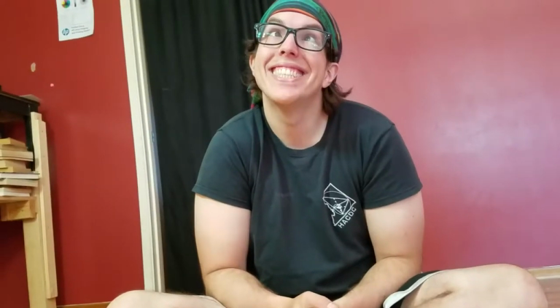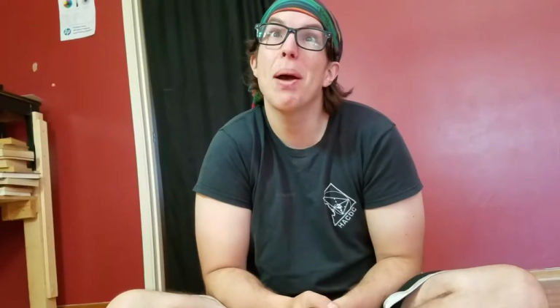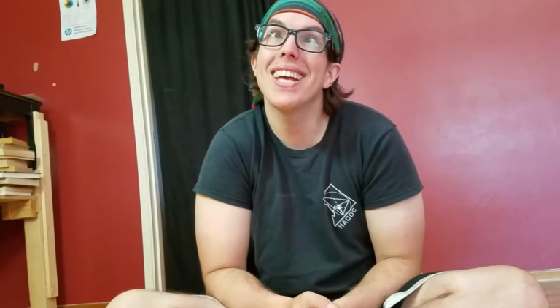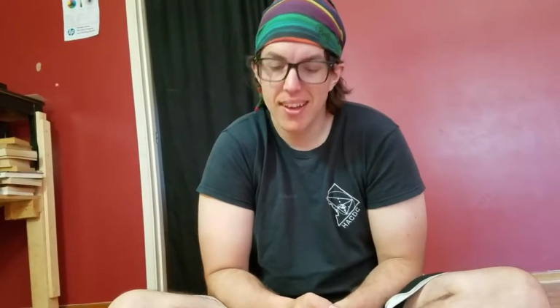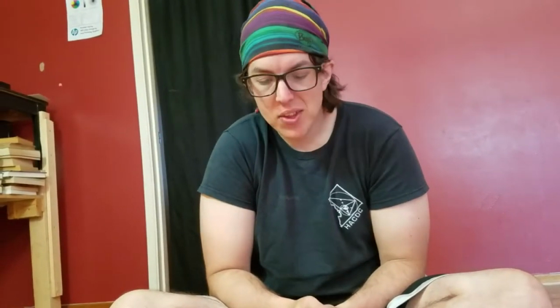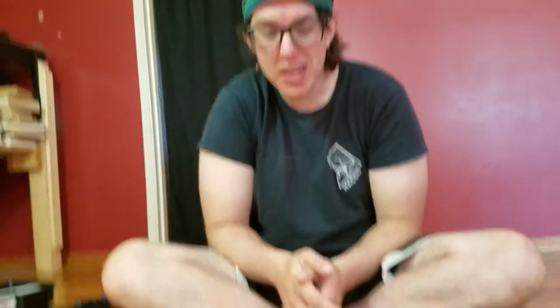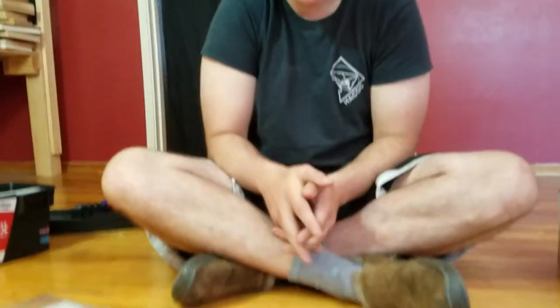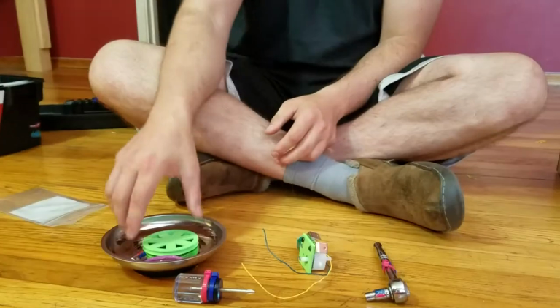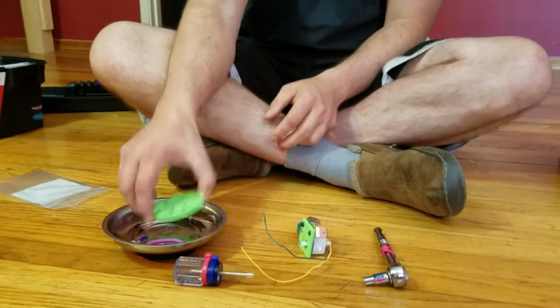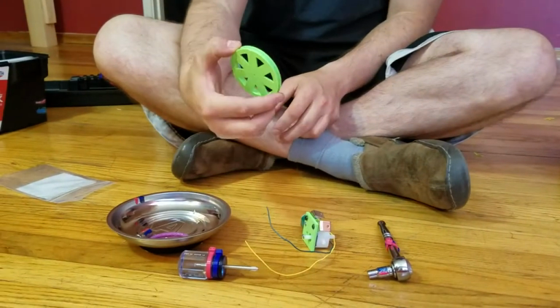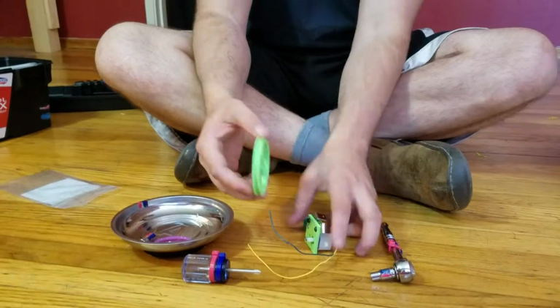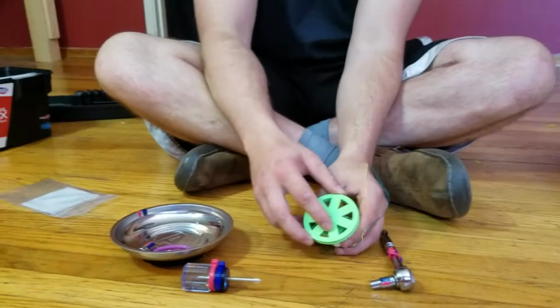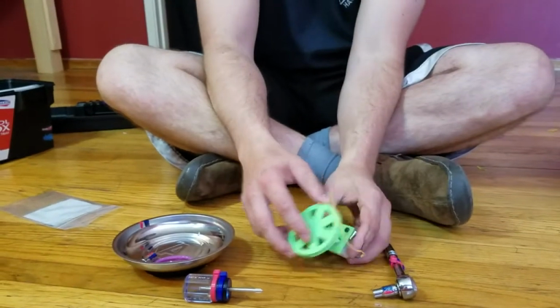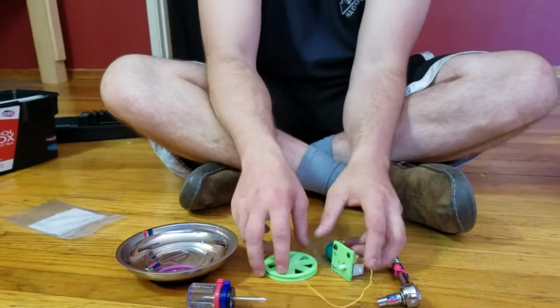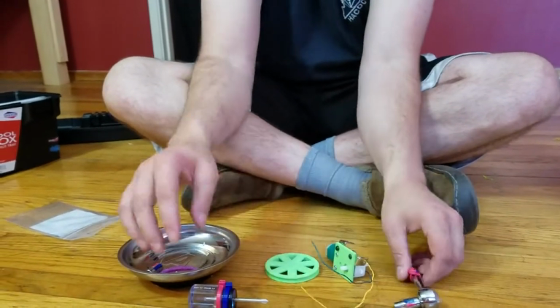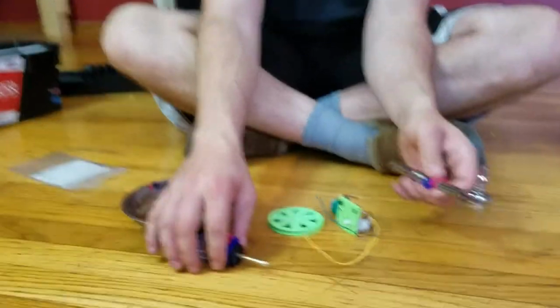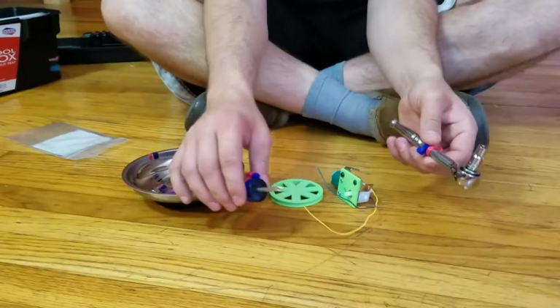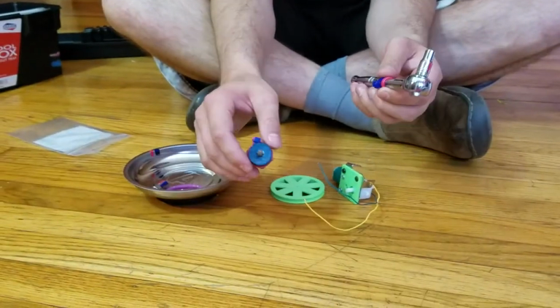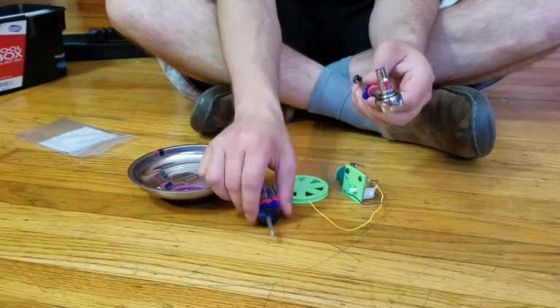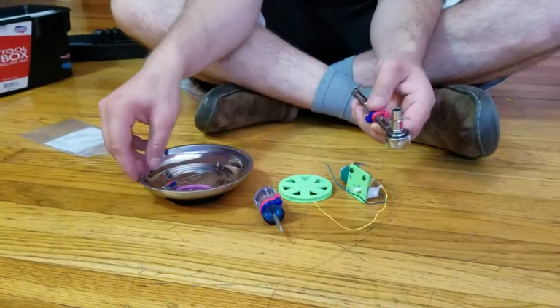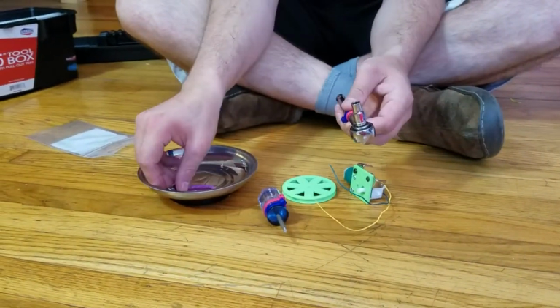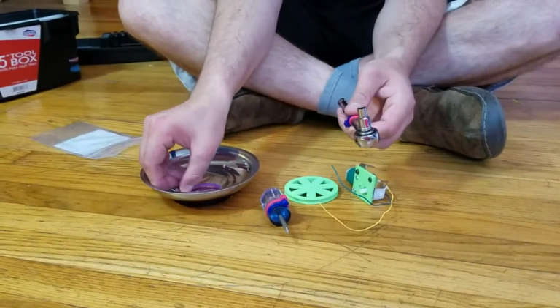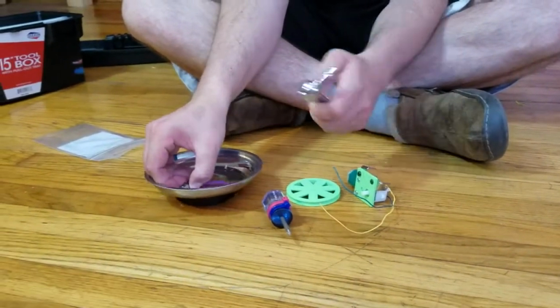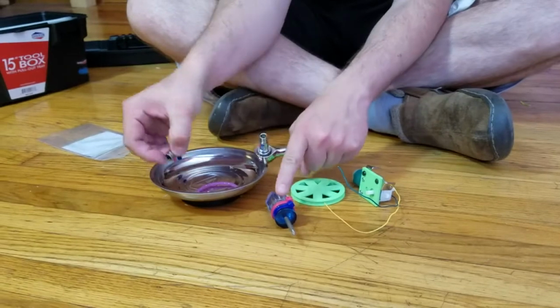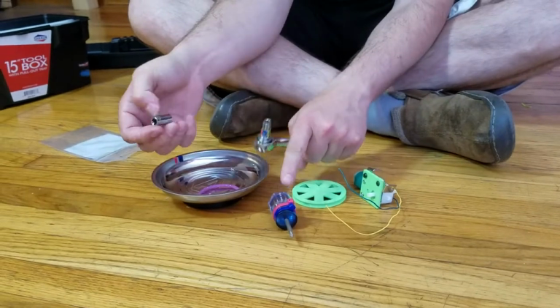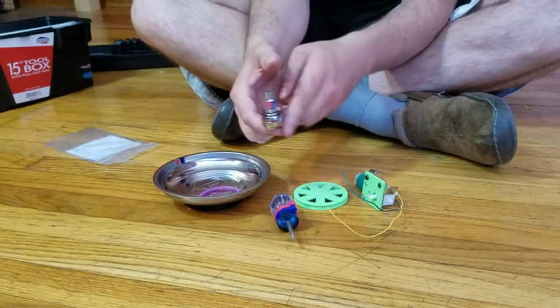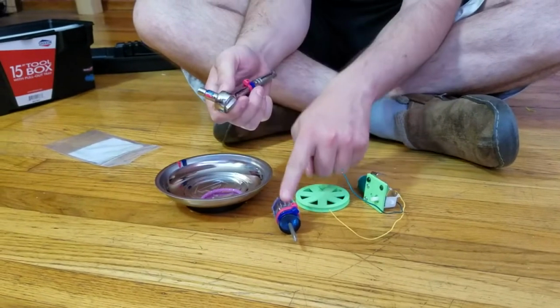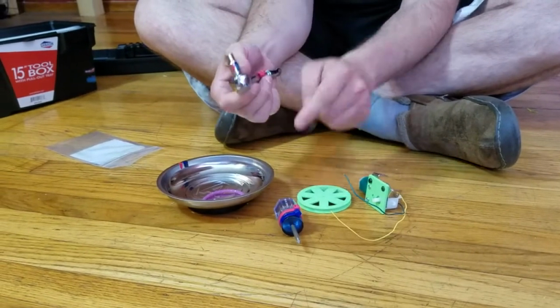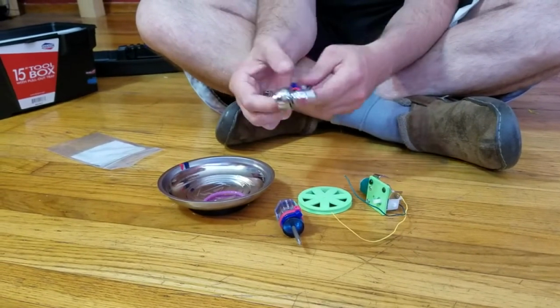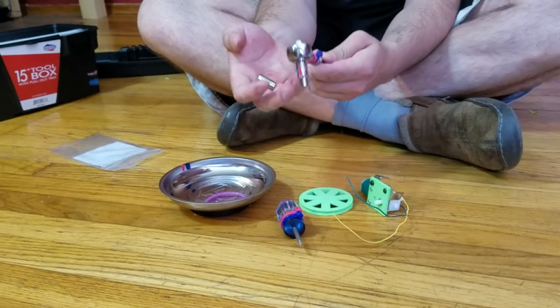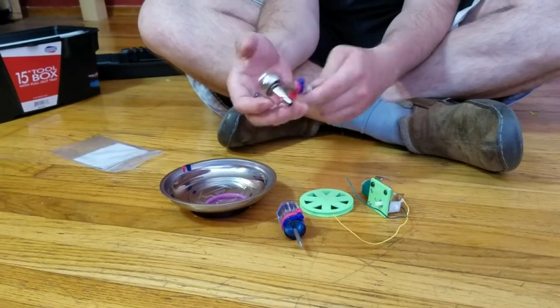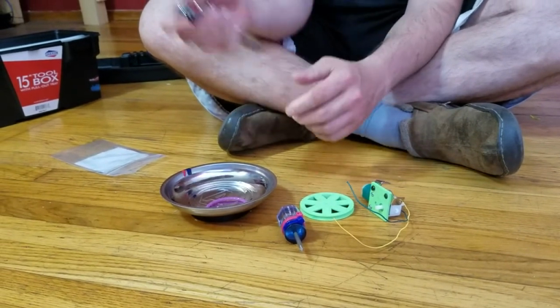Hi, I'm Danny. So the next thing we're gonna do is put this wheel on here, but first there's some tools out, so we're gonna start putting some tools away. We're gonna need this tool — this is the screwdriver — but I'm gonna put this socket wrench away.